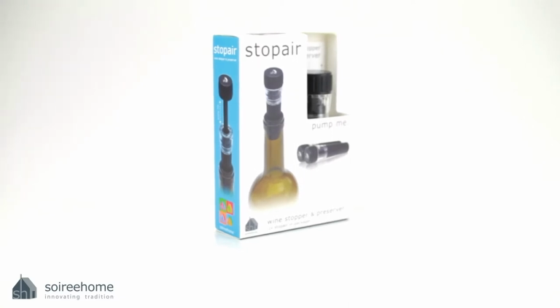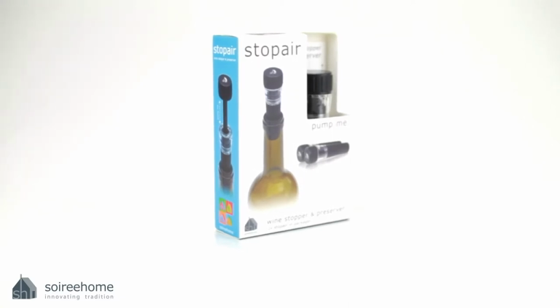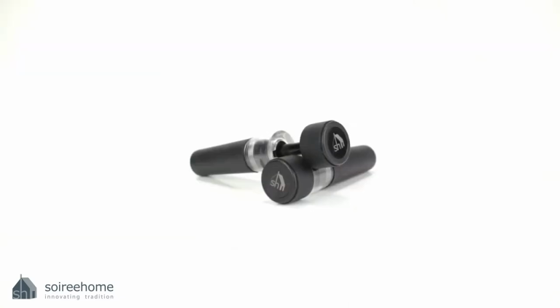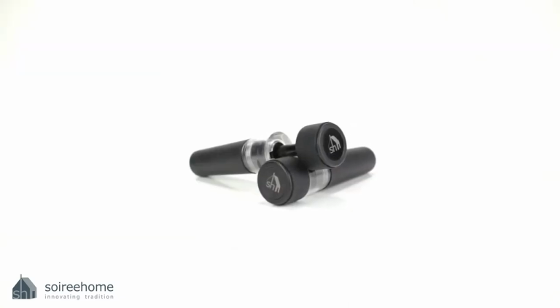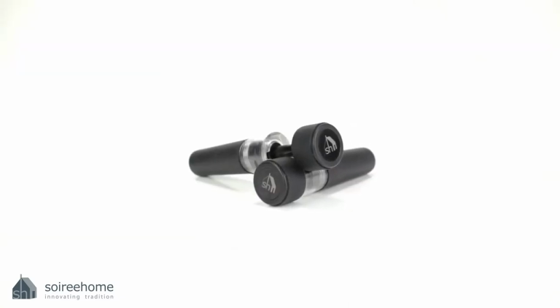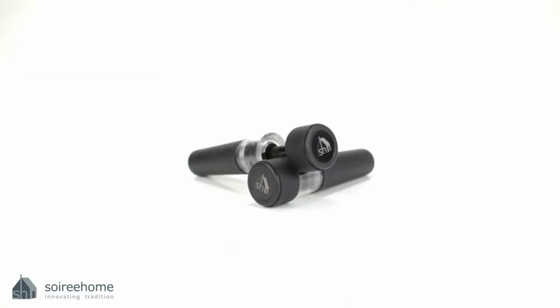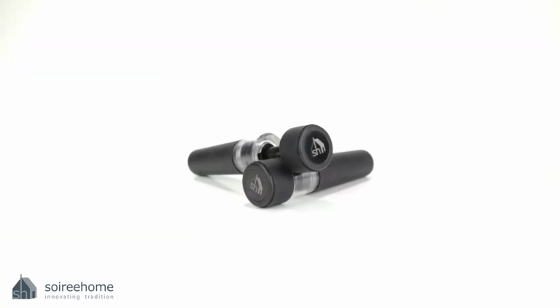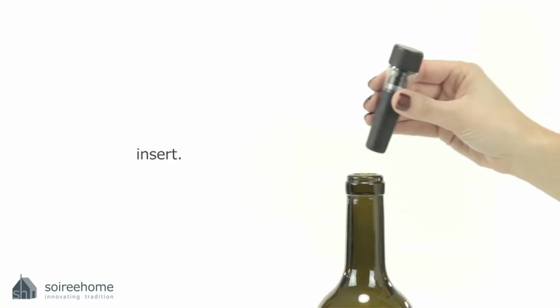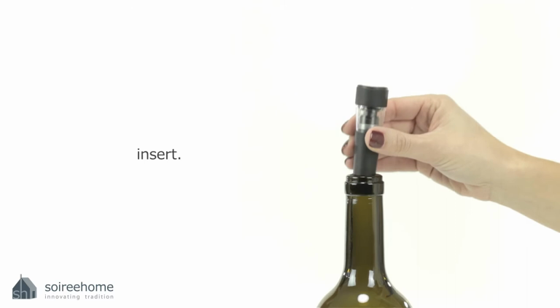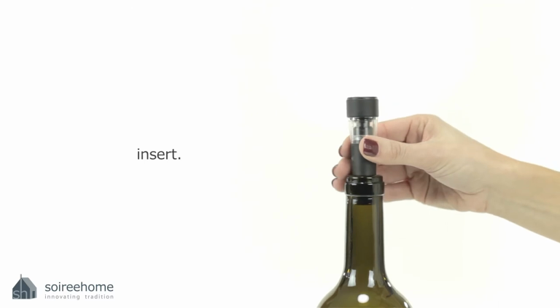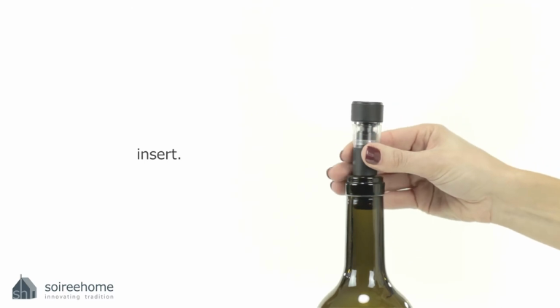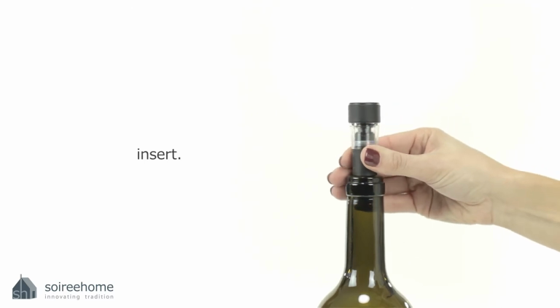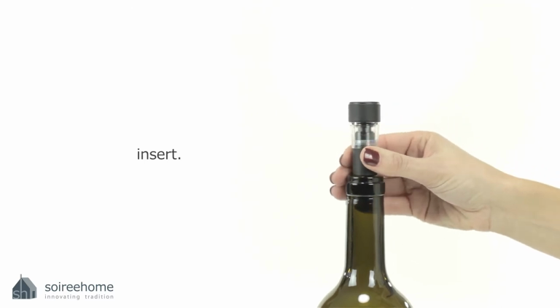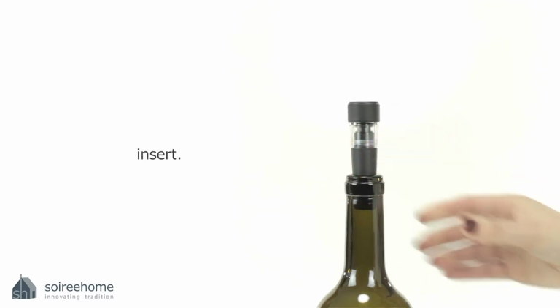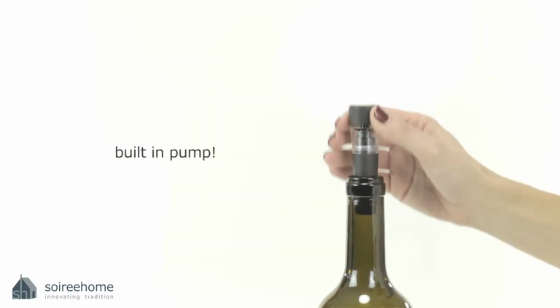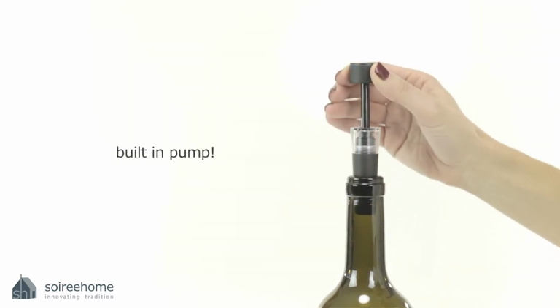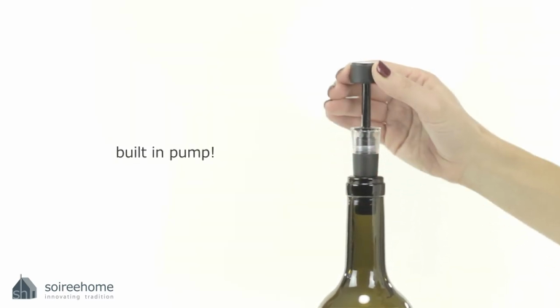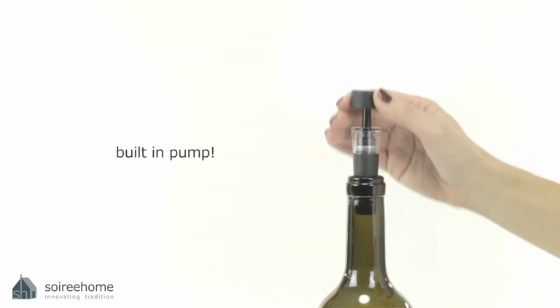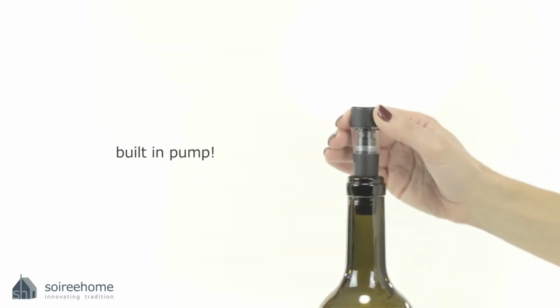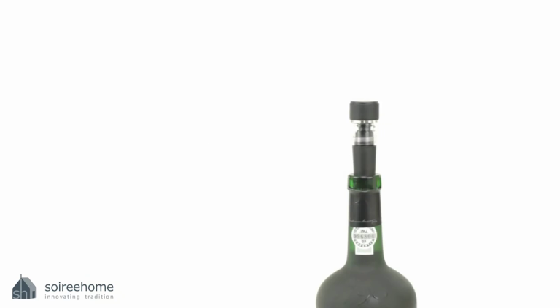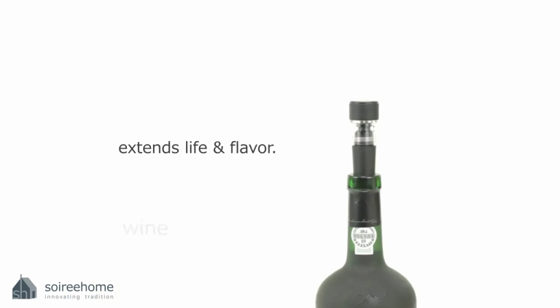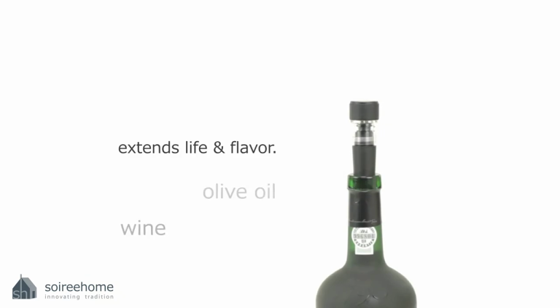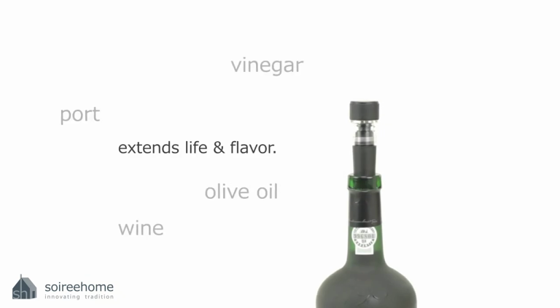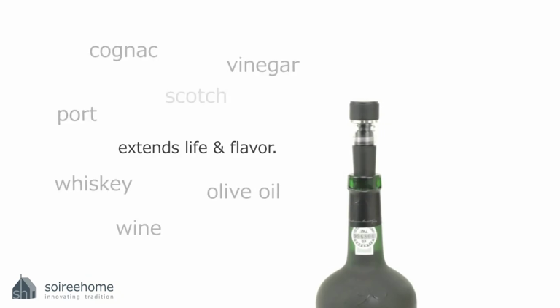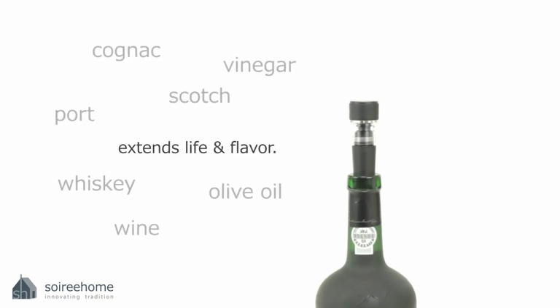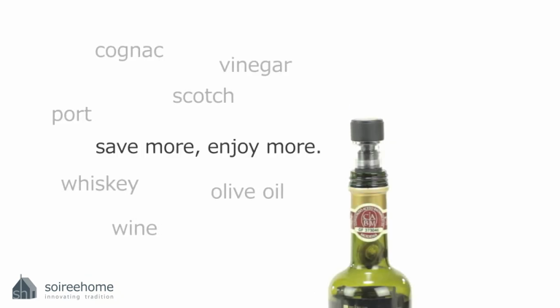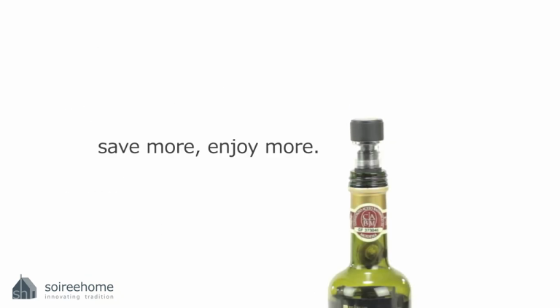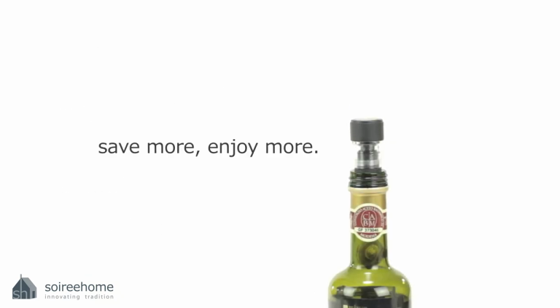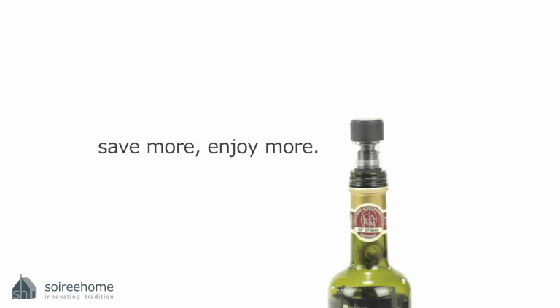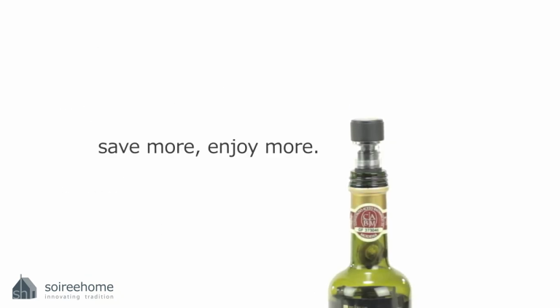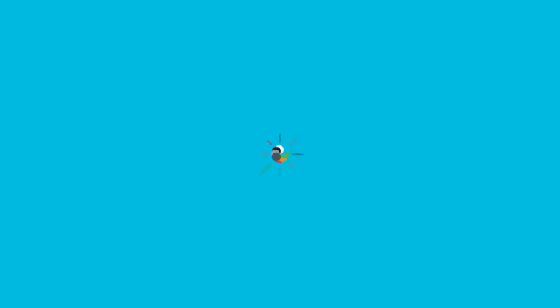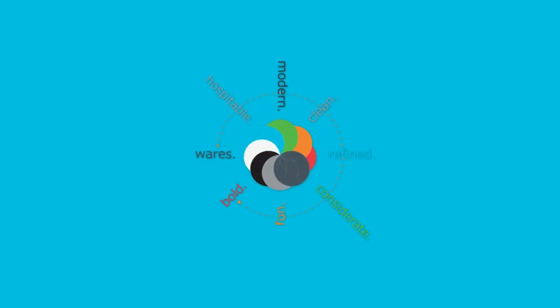It is a wine stopper and an air vacuum all in one. You can use this for wine, spirits, ports, and olive oil — anything that will spoil if it's exposed to oxygen. So it just gives the wine more life. I love it.